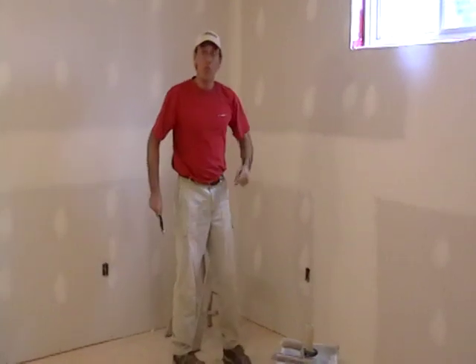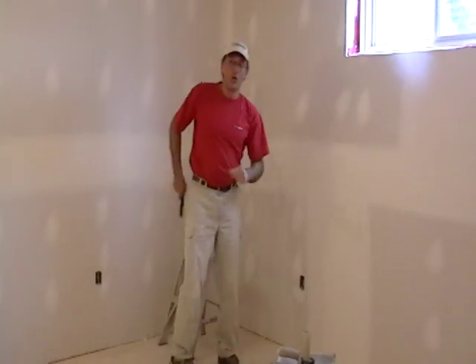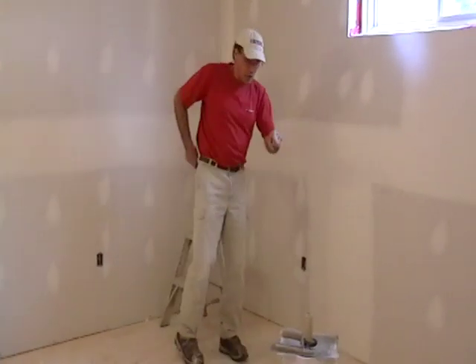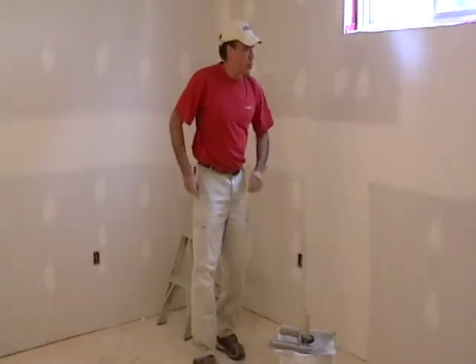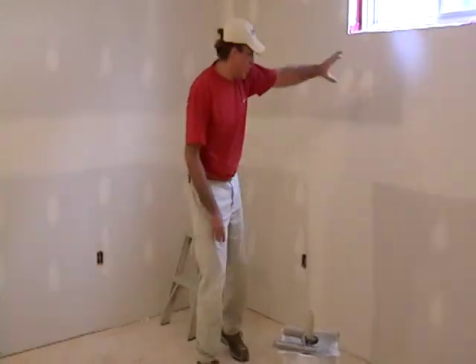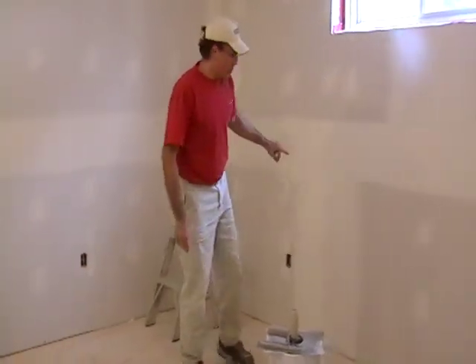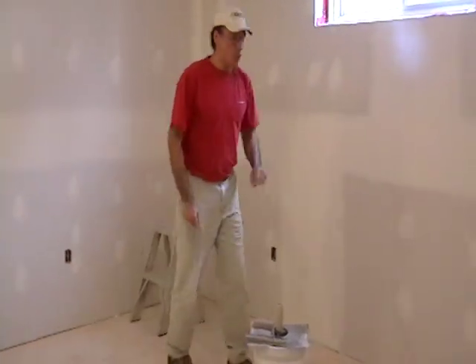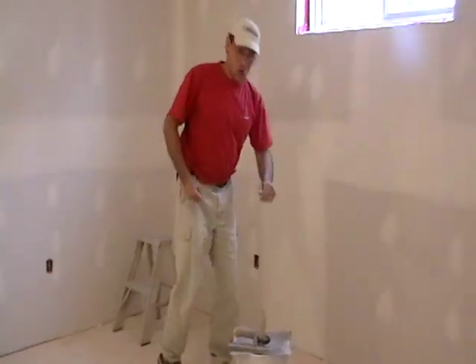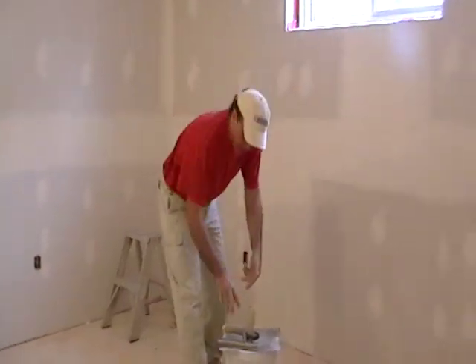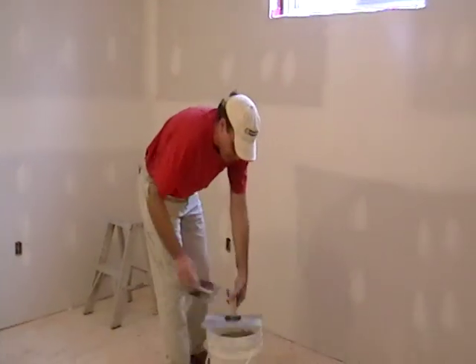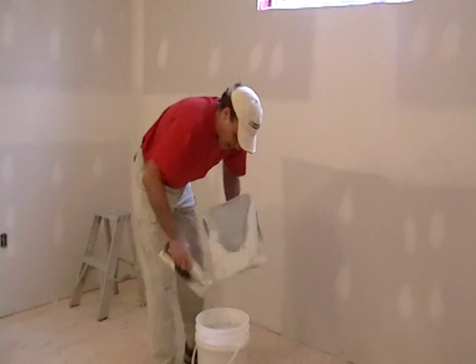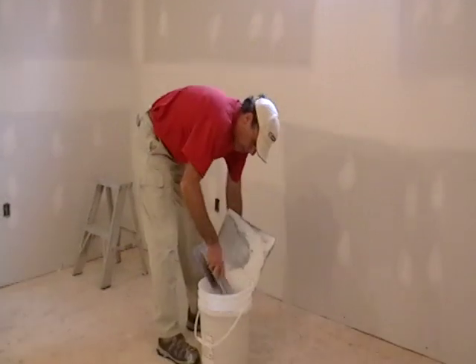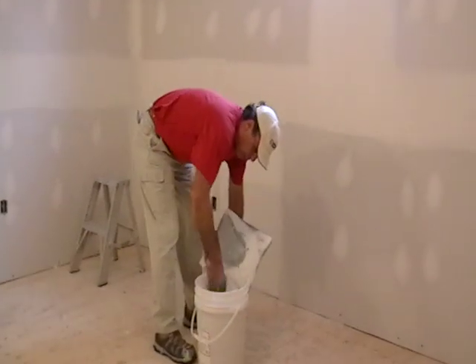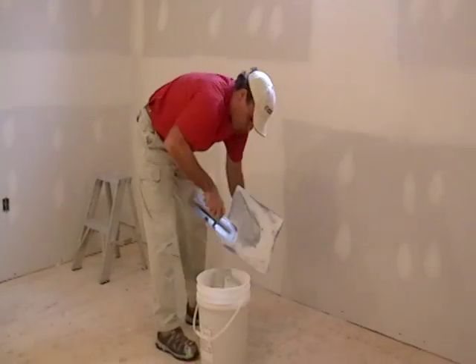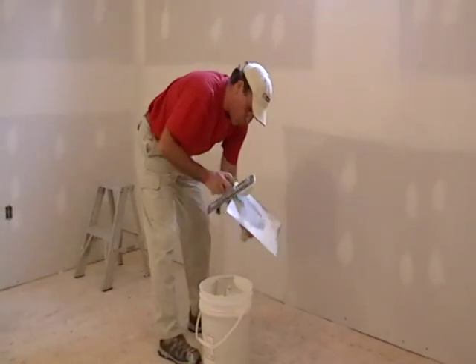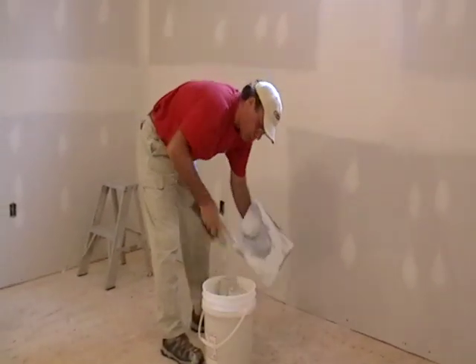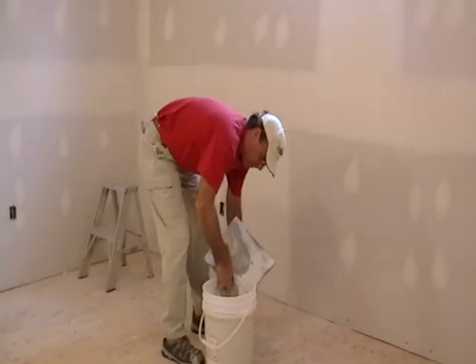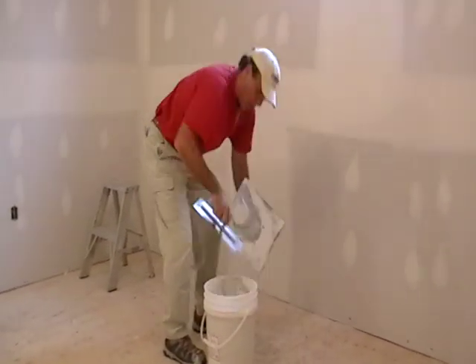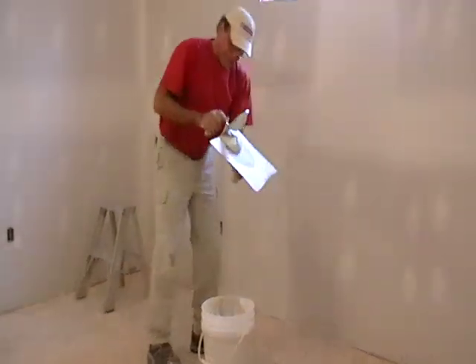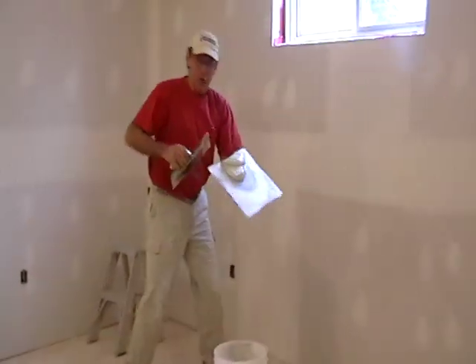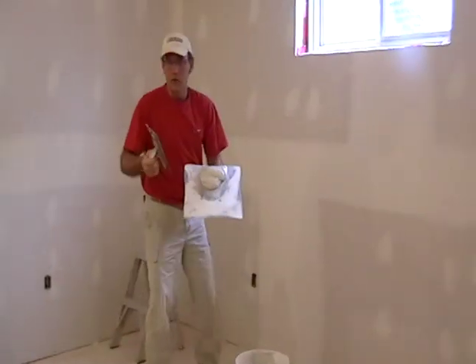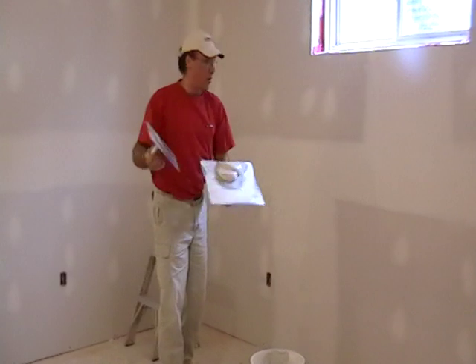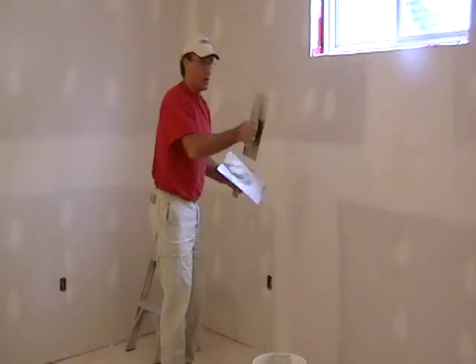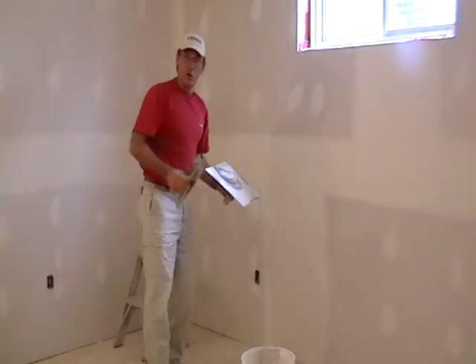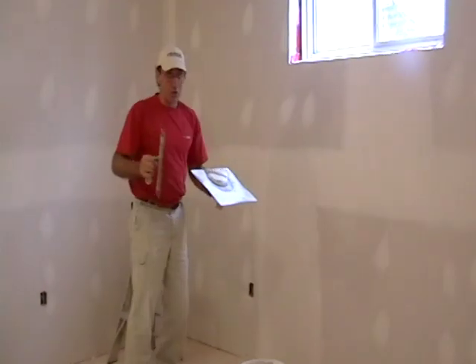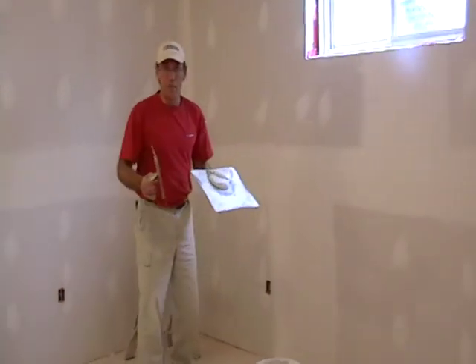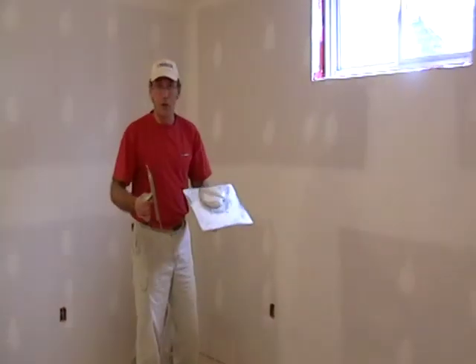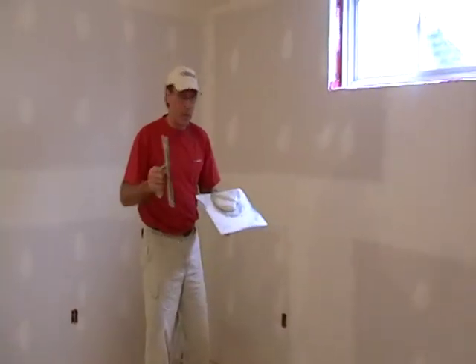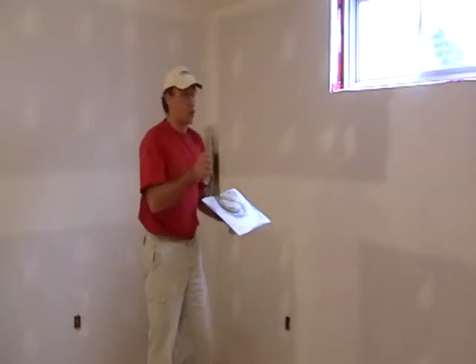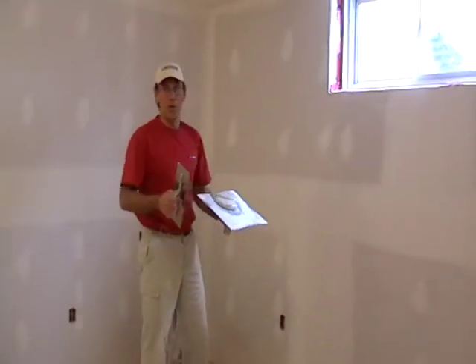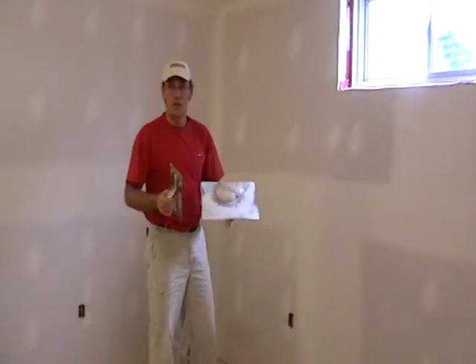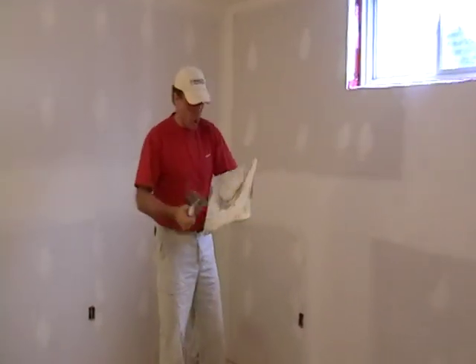So what we're going to do is pick up the trowel and put two butt joints right down and show you how that's done. Now you don't use the big trowel for this job. A small trowel does the trick for all the finished coat on the joints - you don't need the big trowel anymore. That was used for the butt joints on the set coat.